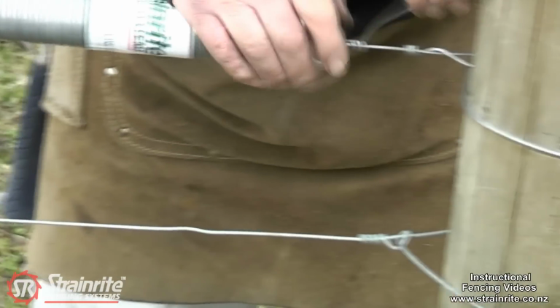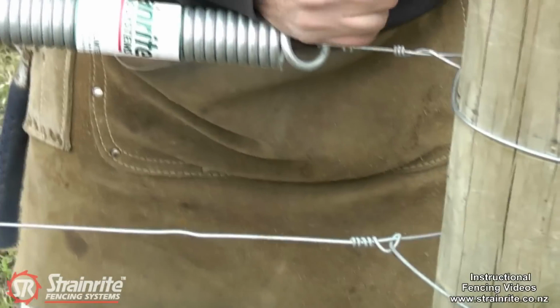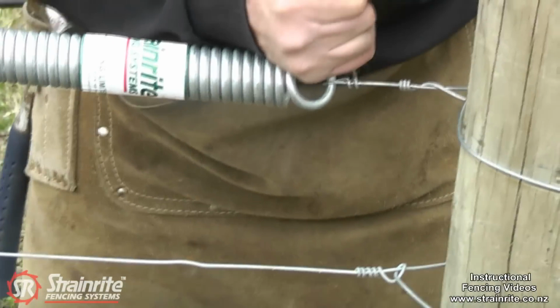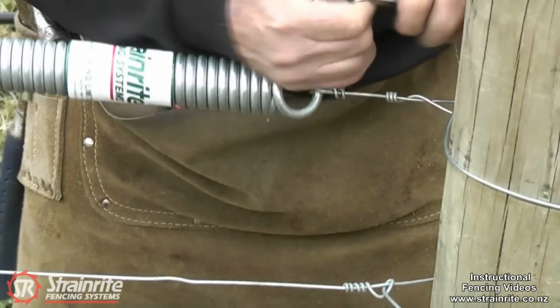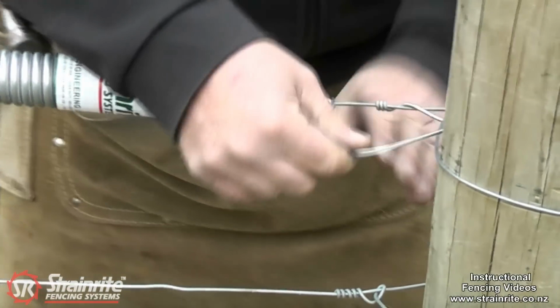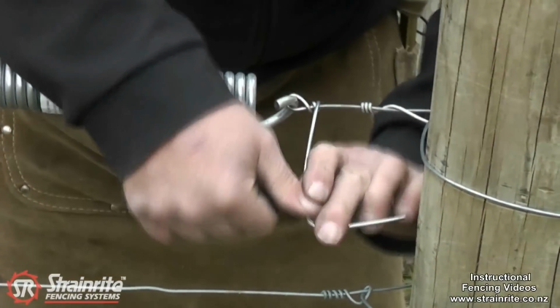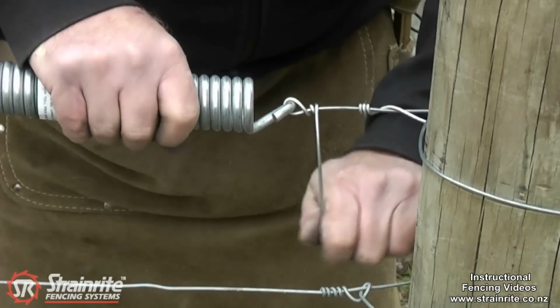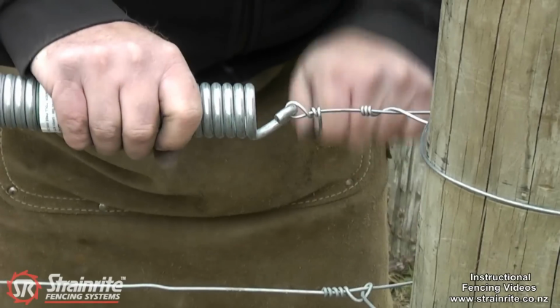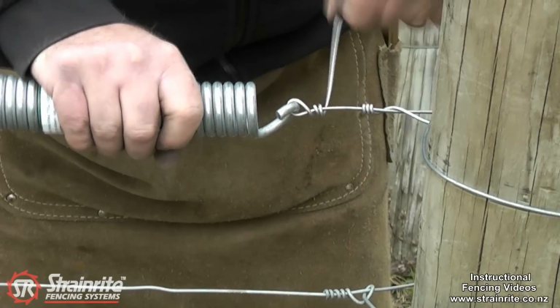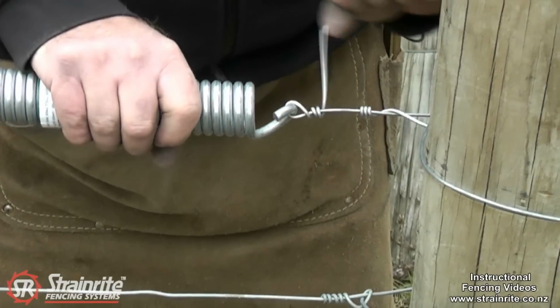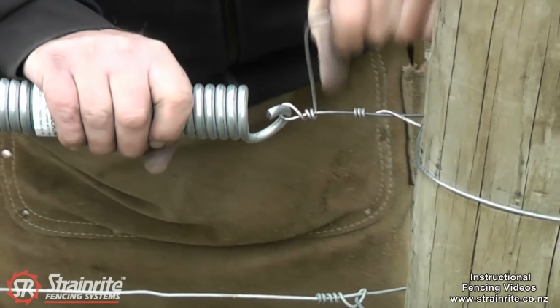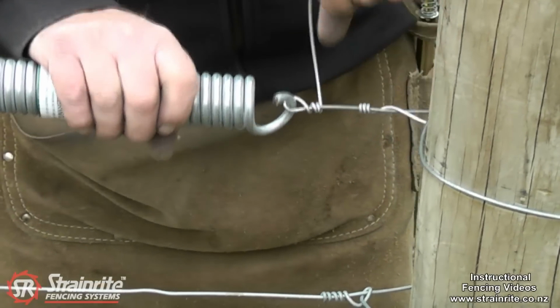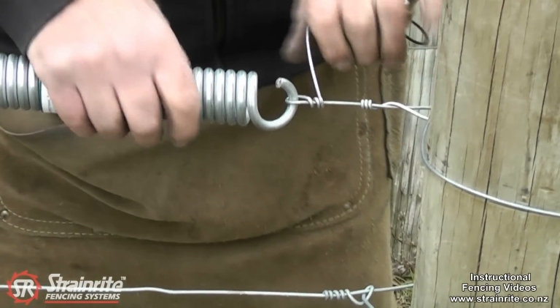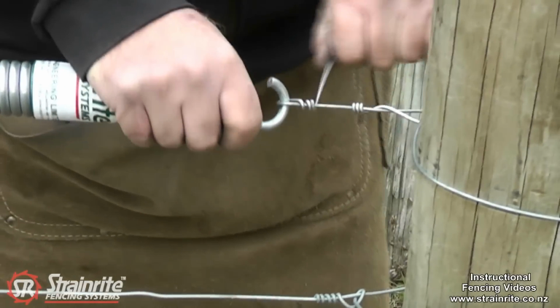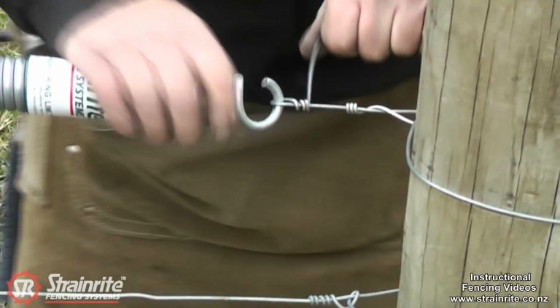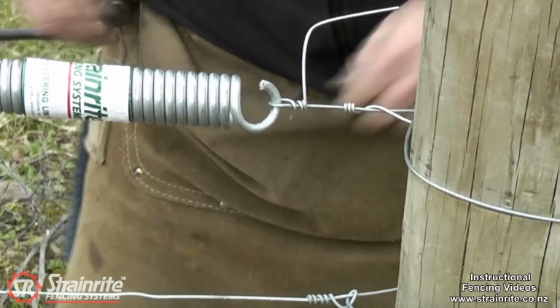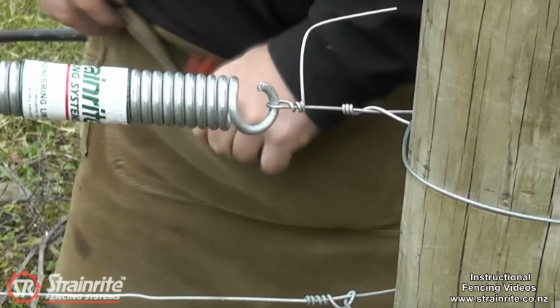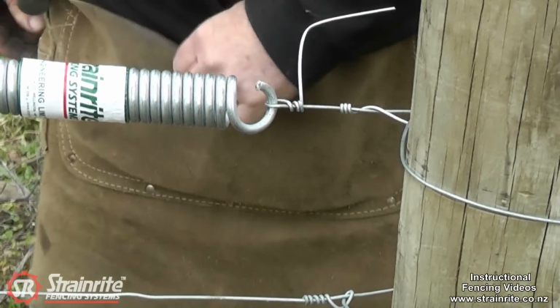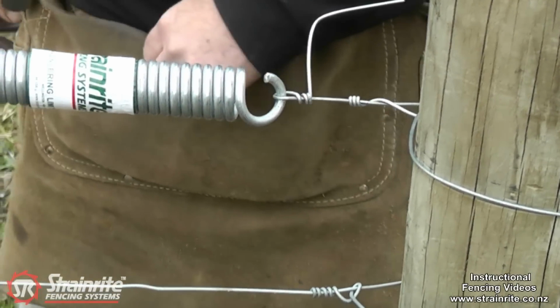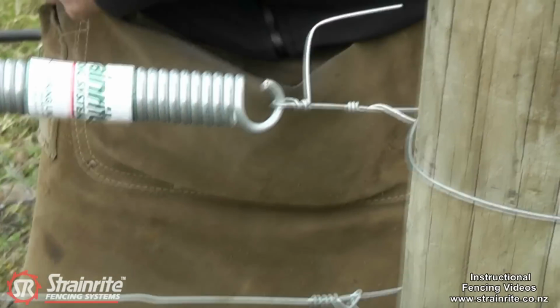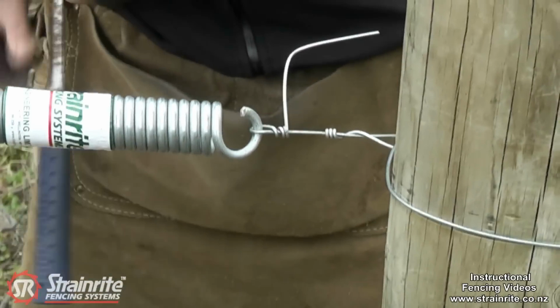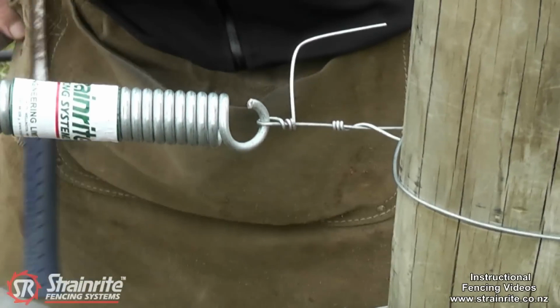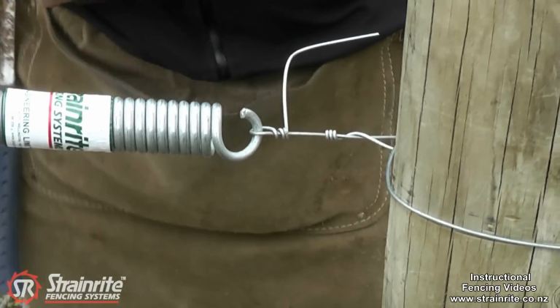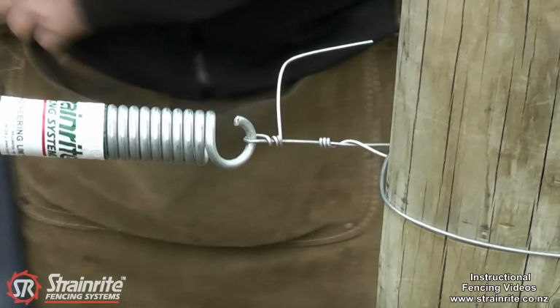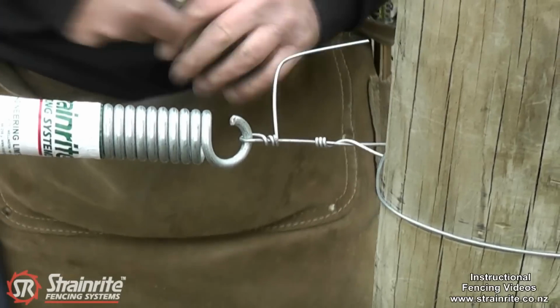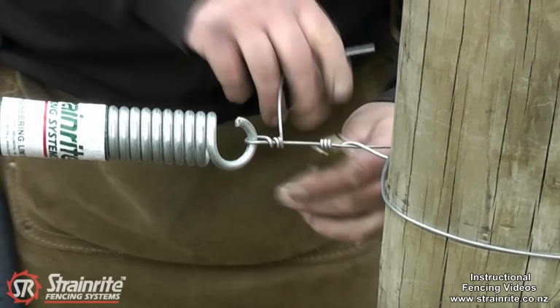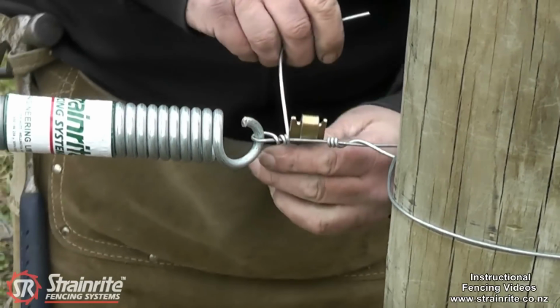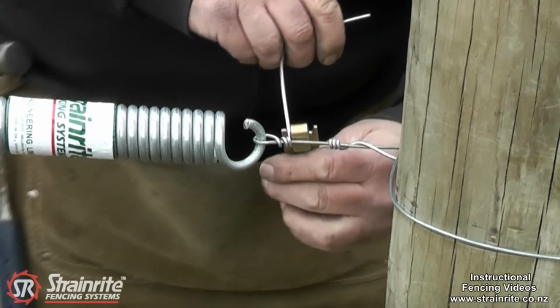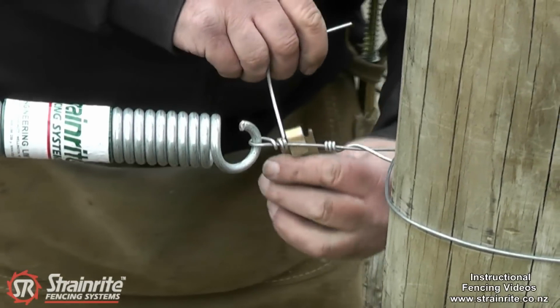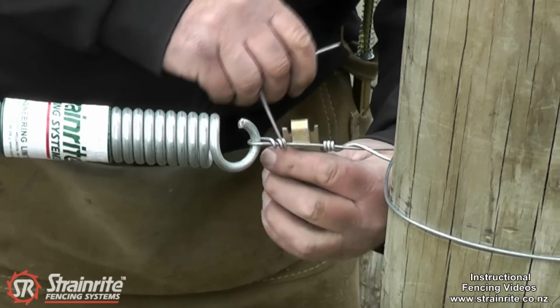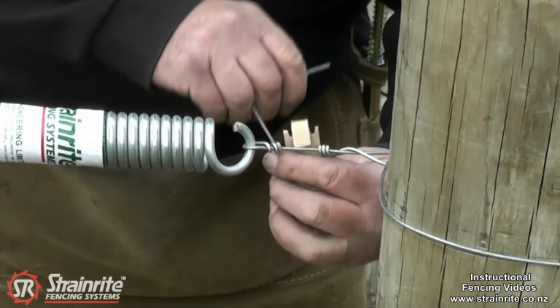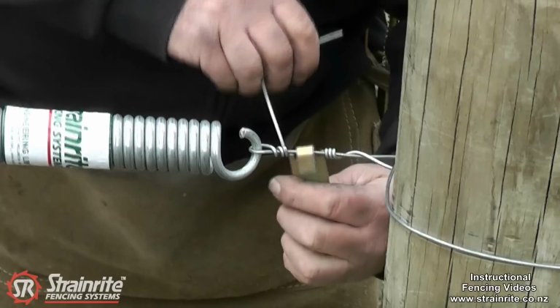You can put a little crank in there to do the tight loops. You want six tight loops, or if you're having trouble, you can use the wire twister.